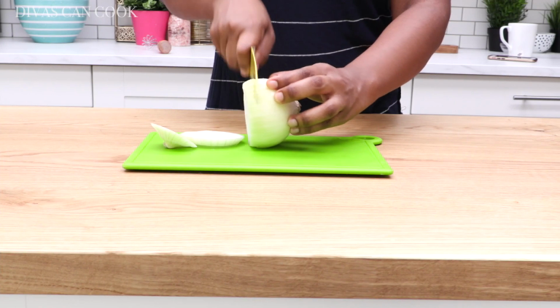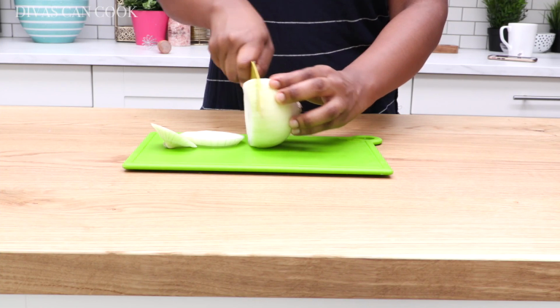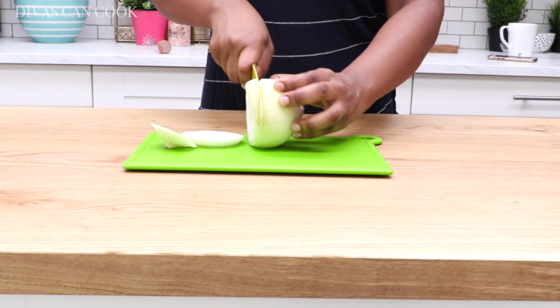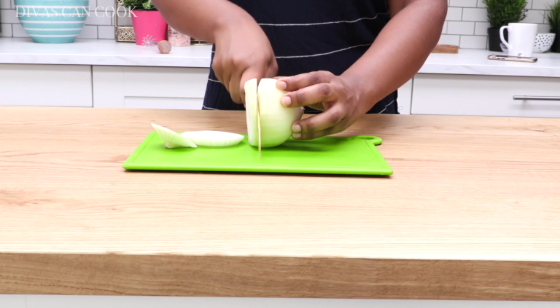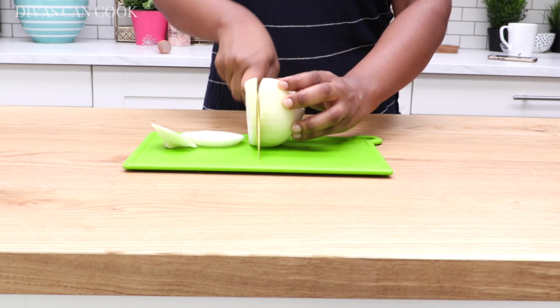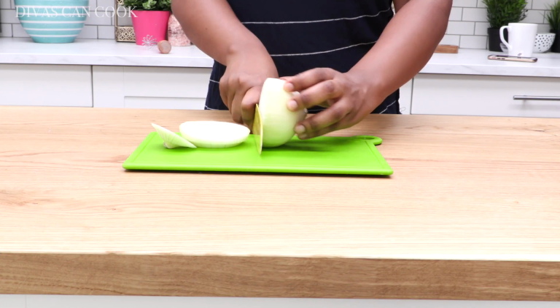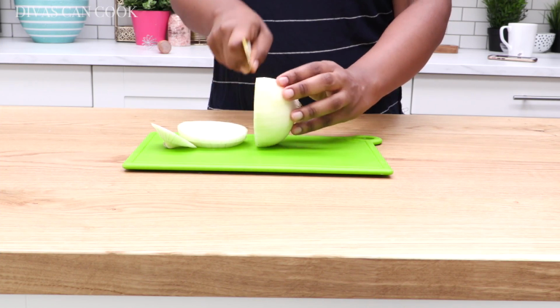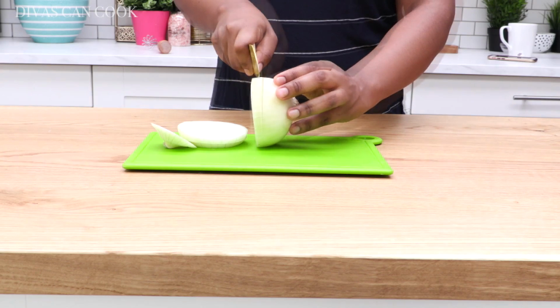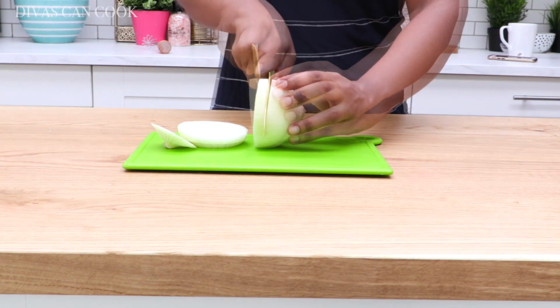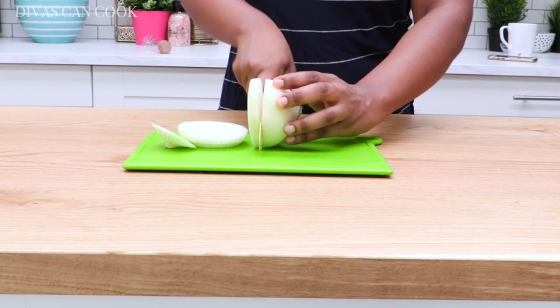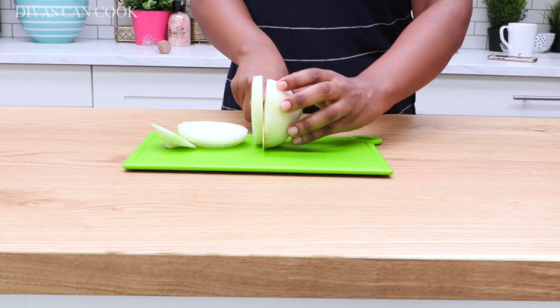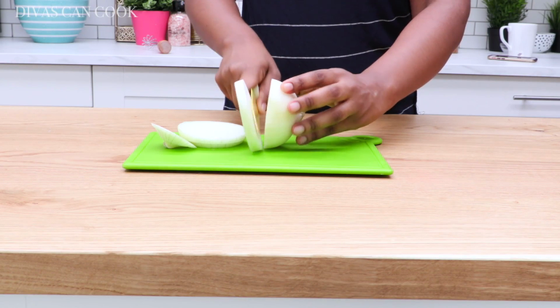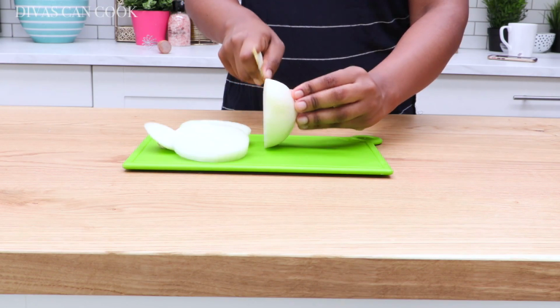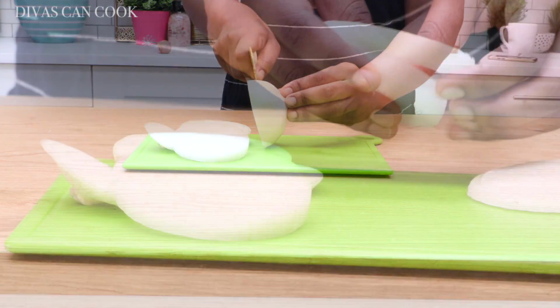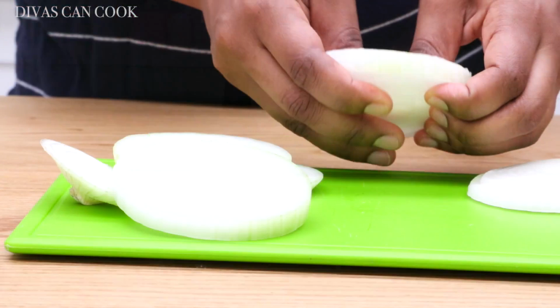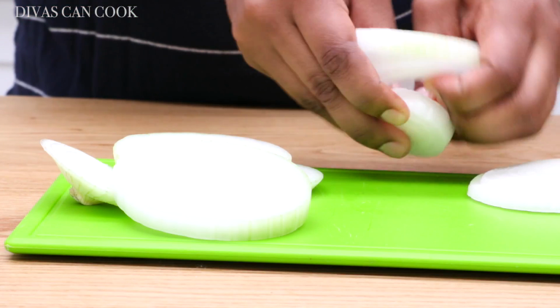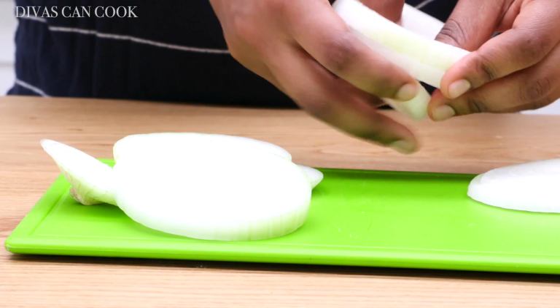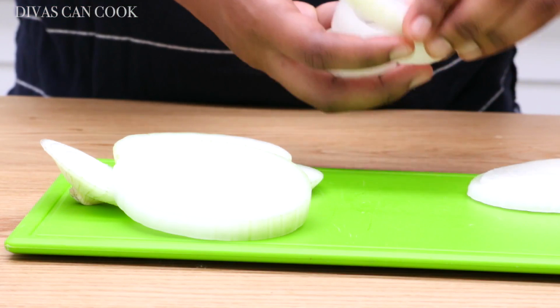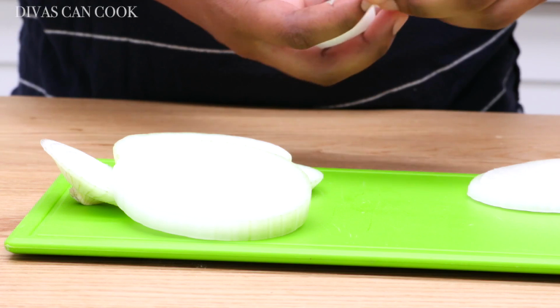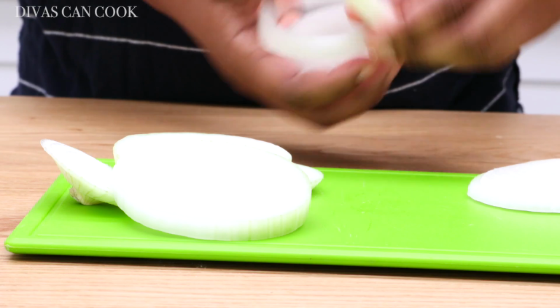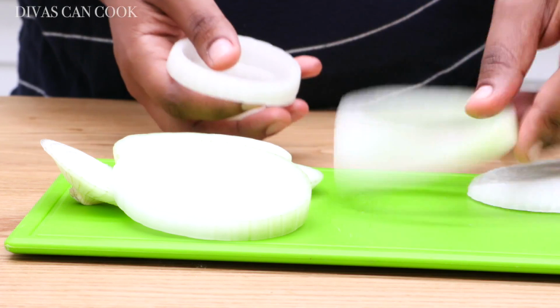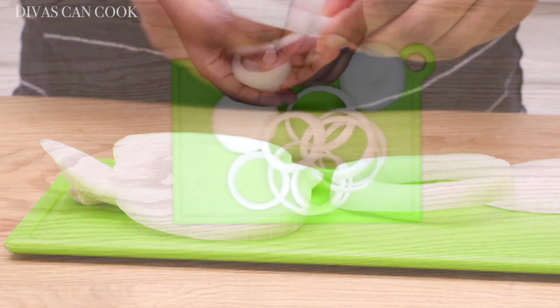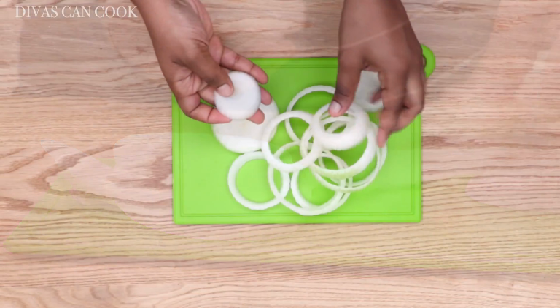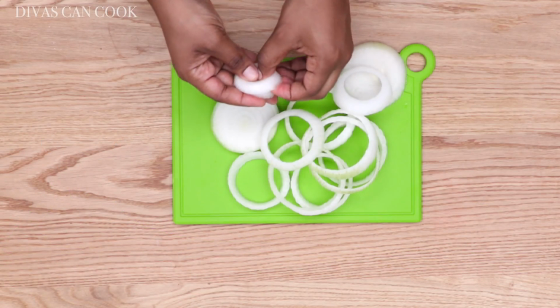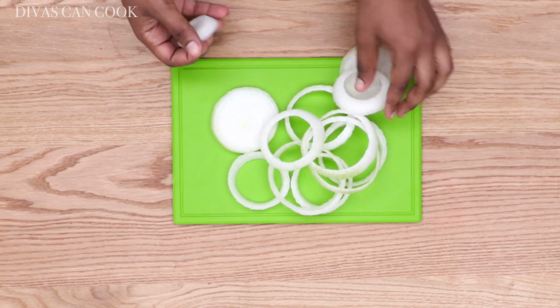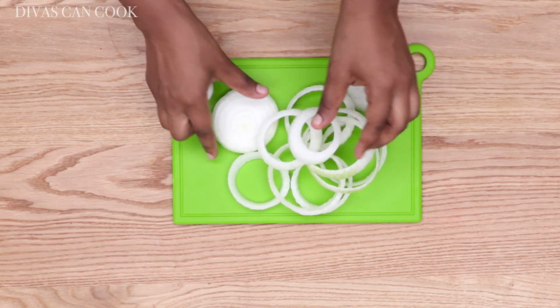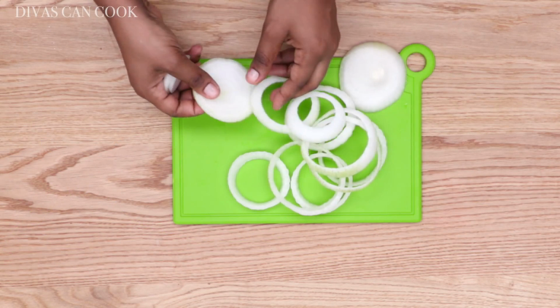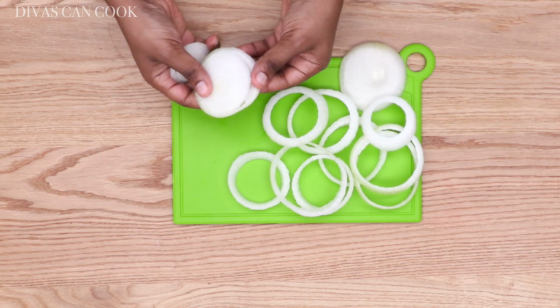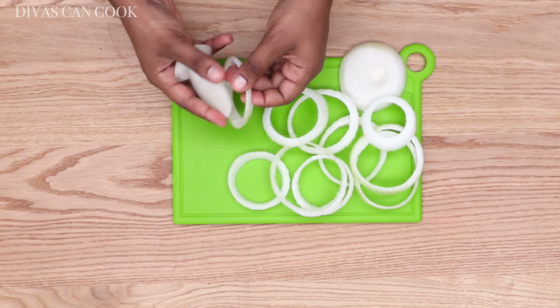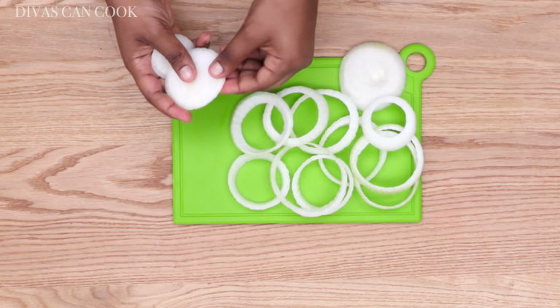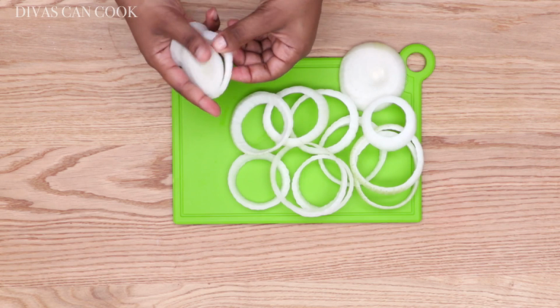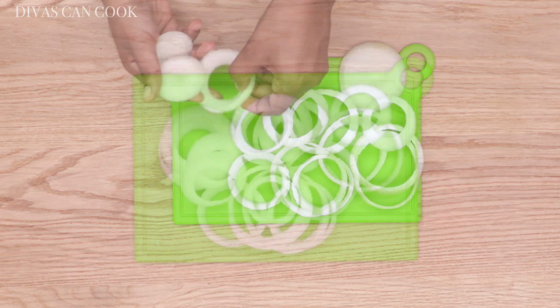We're gonna start by cutting up our onion into little slices, about a quarter of an inch or so. Then we're gonna separate the rings. You don't want the really tiny ones, so just set those aside — I like the nice big ones.